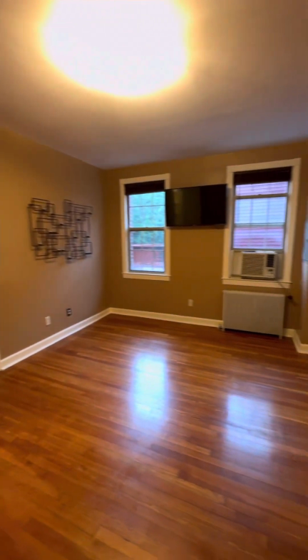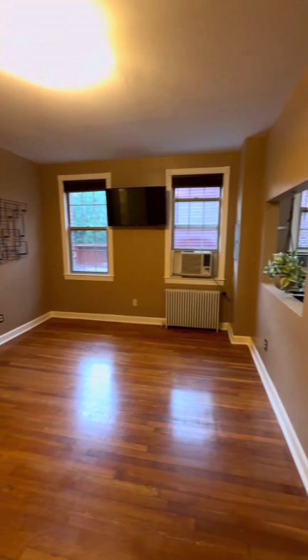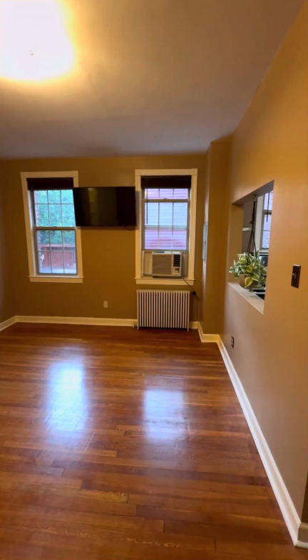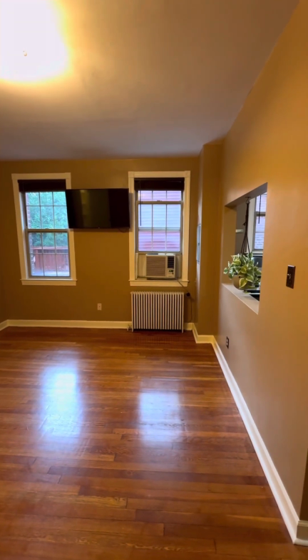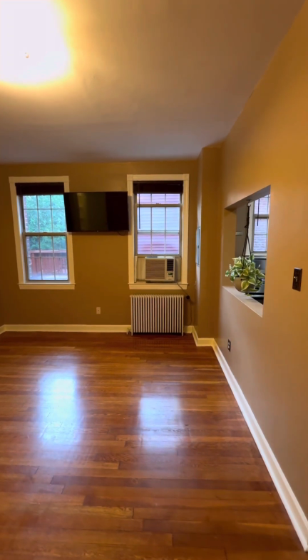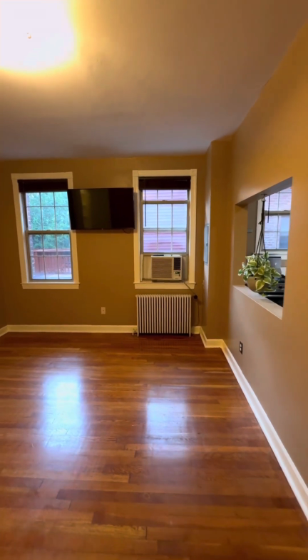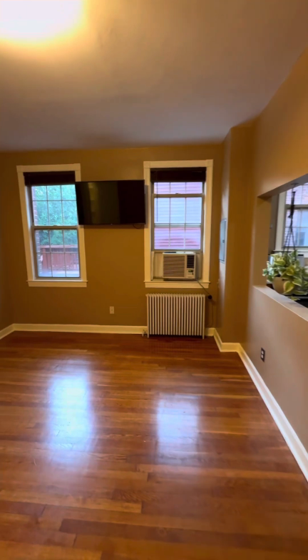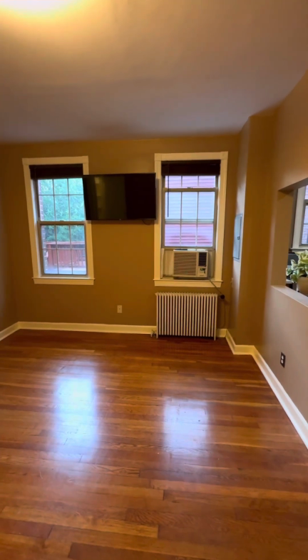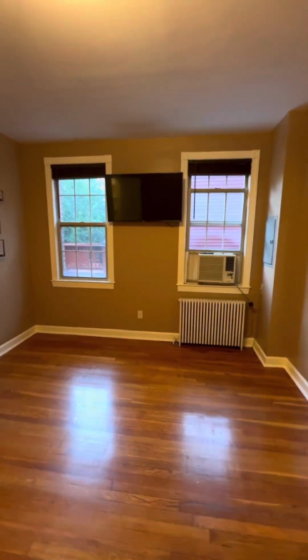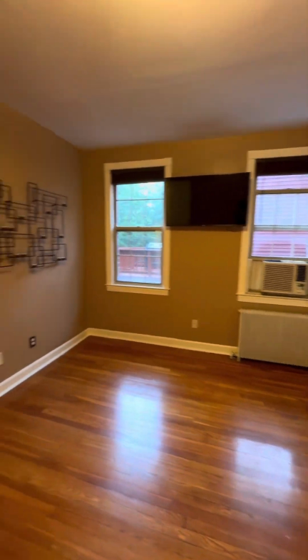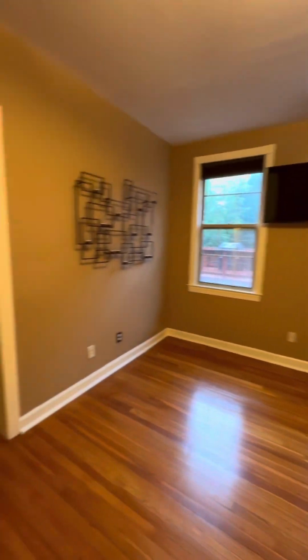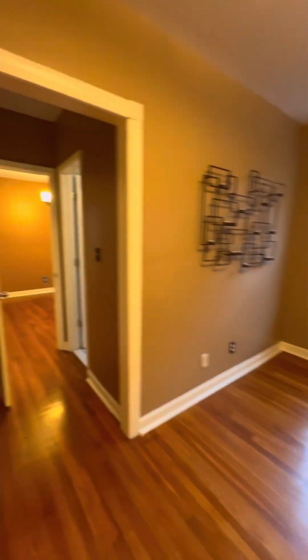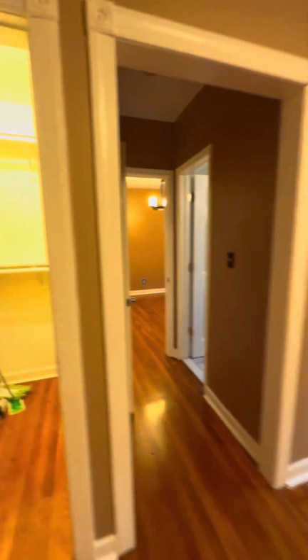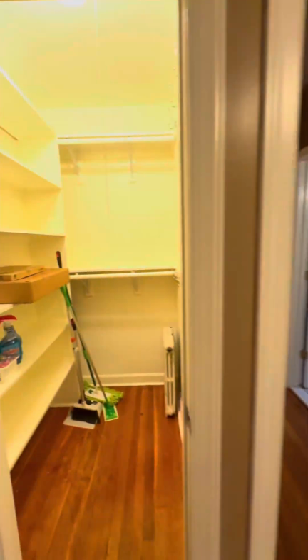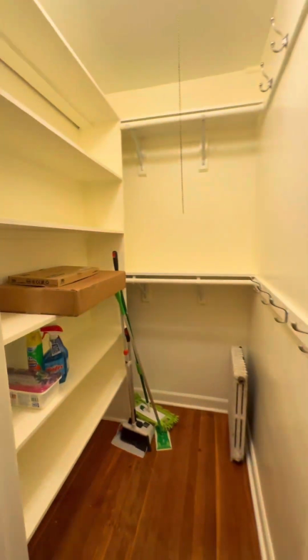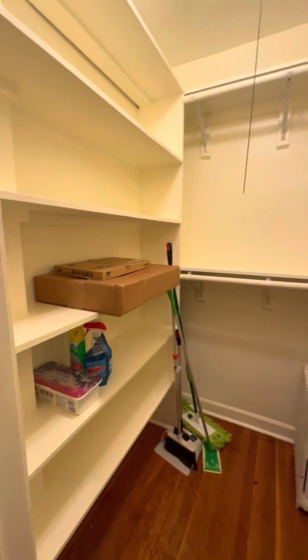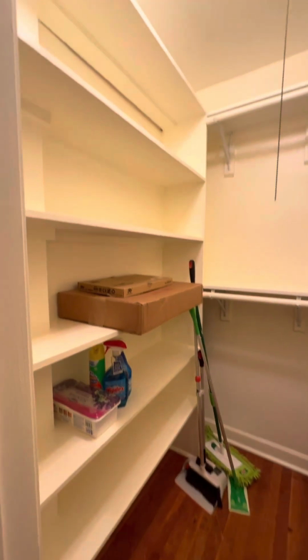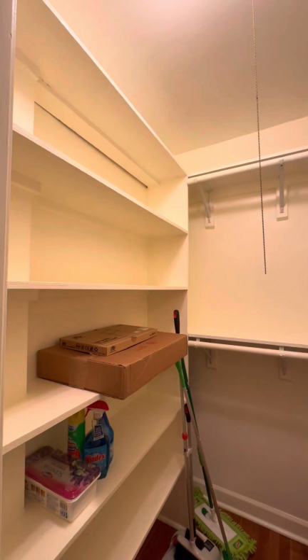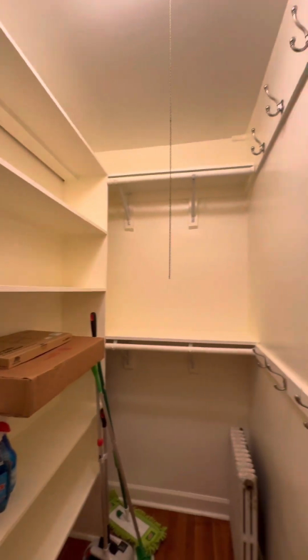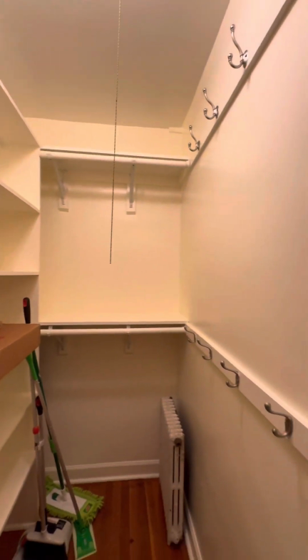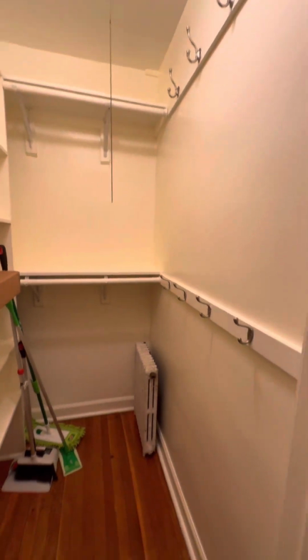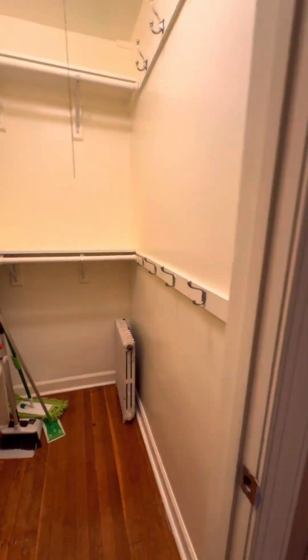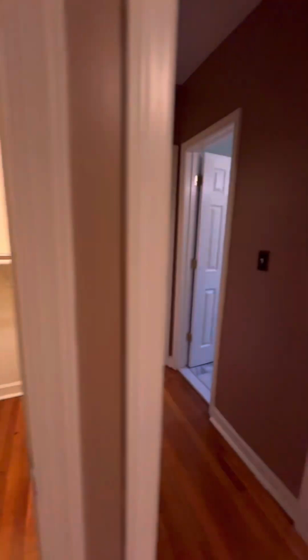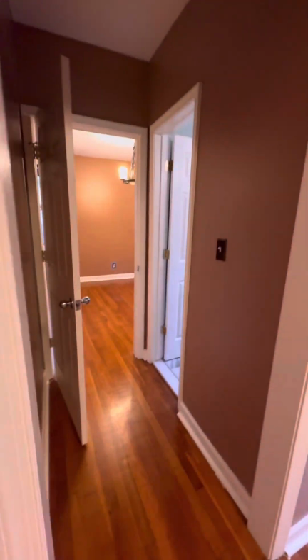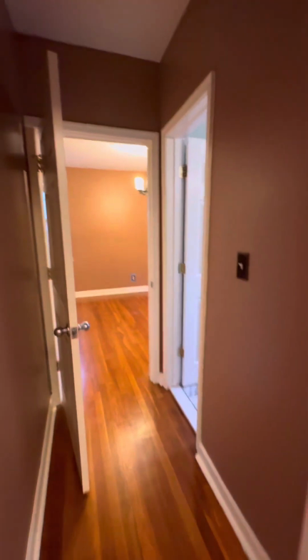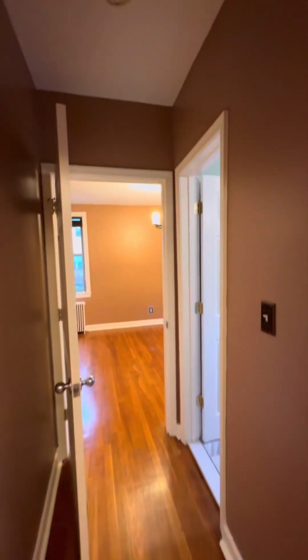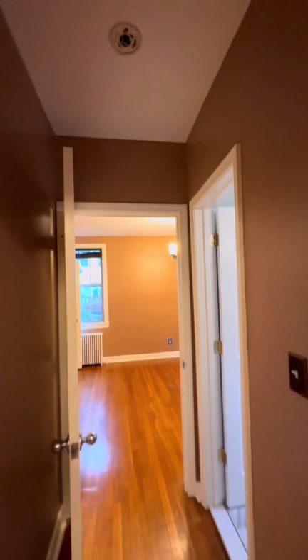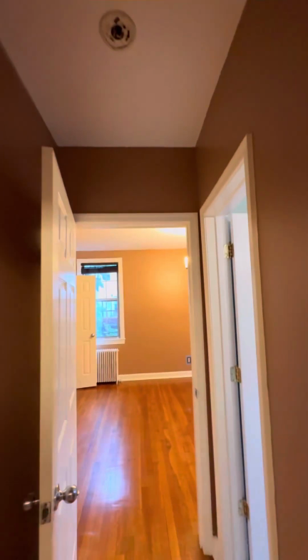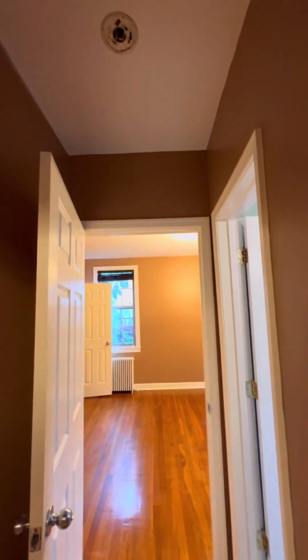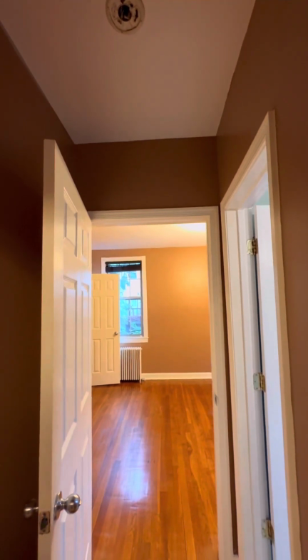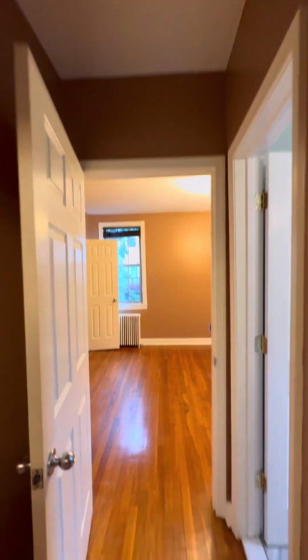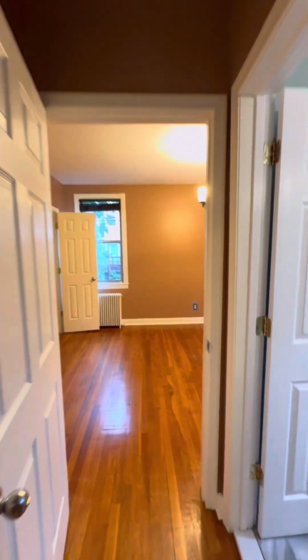We have radiators for heat and window units for air conditioning. There's also a decent-sized closet.